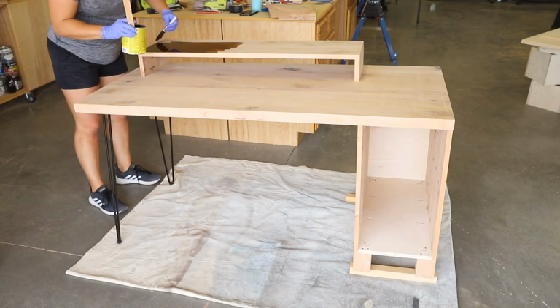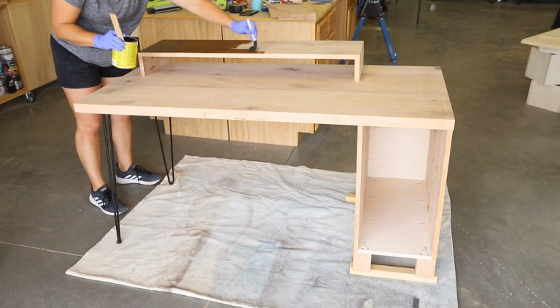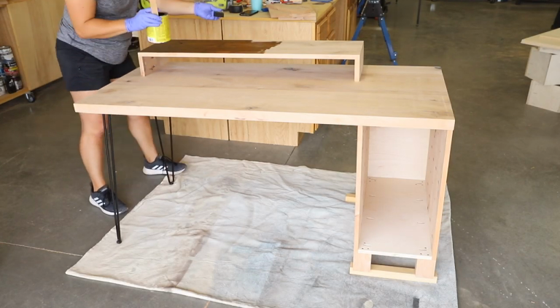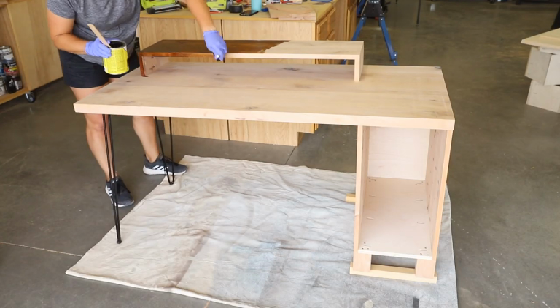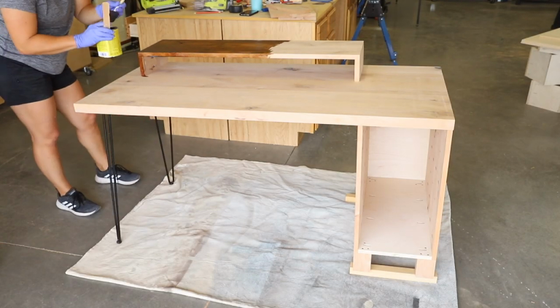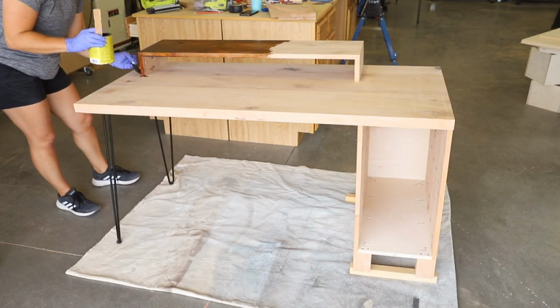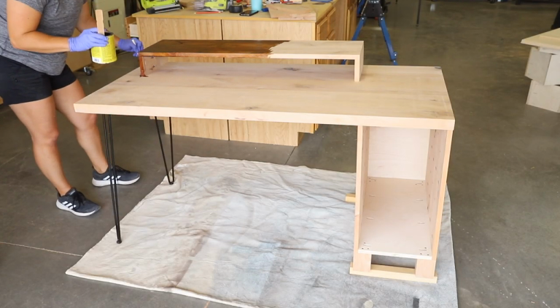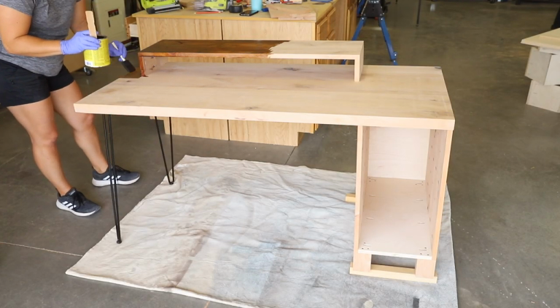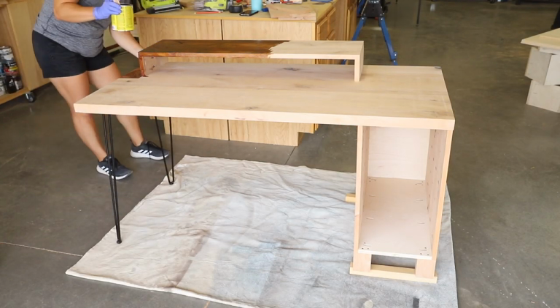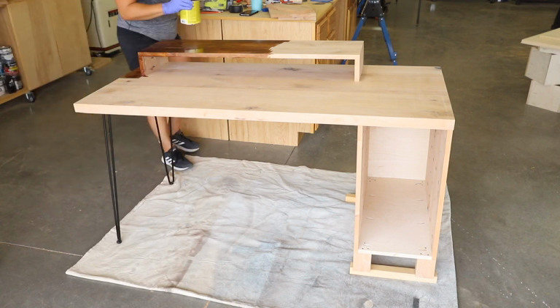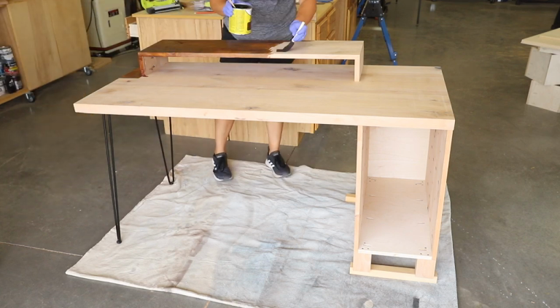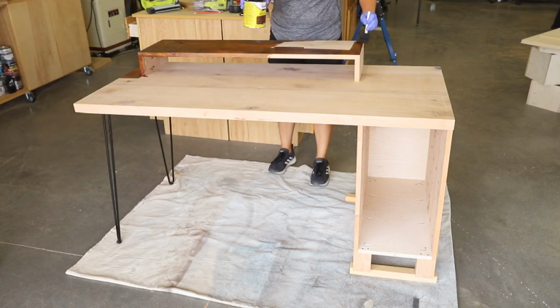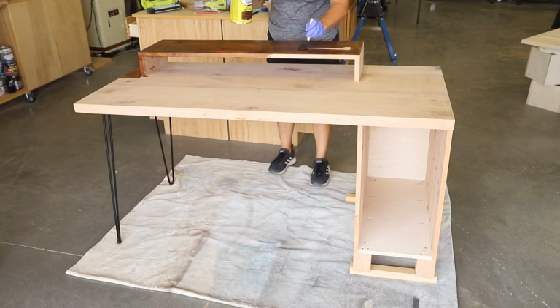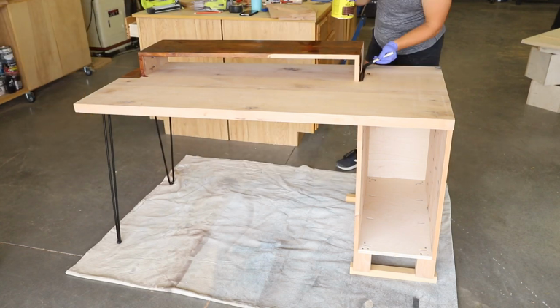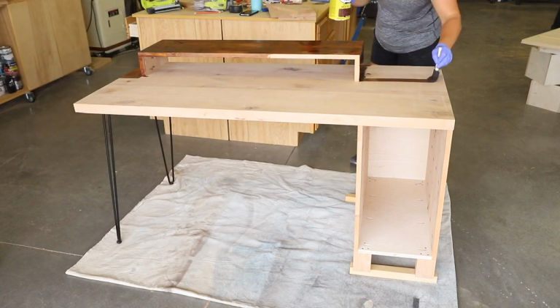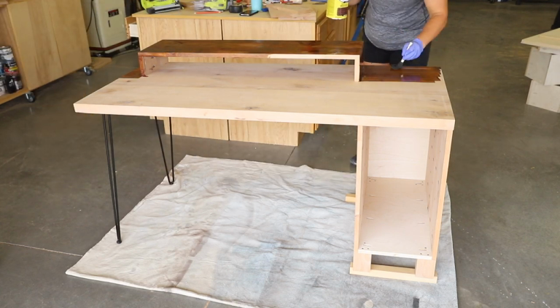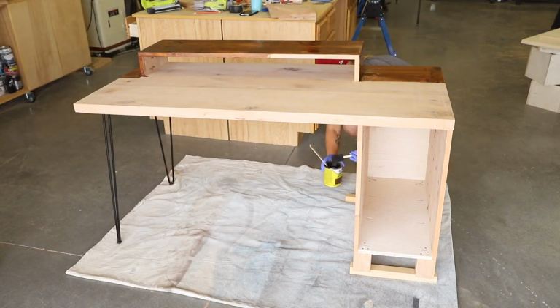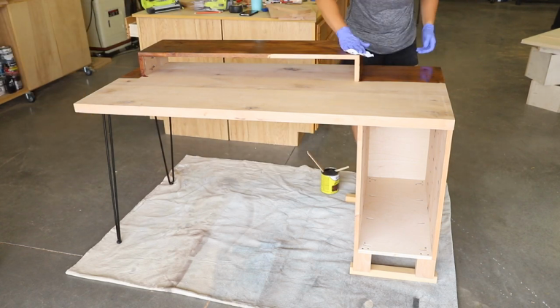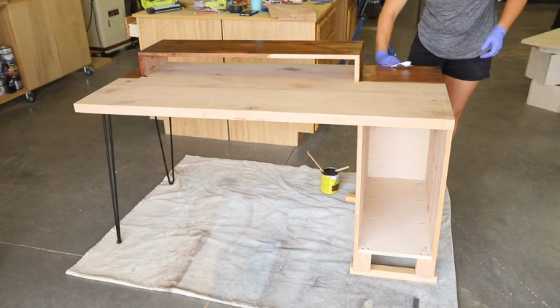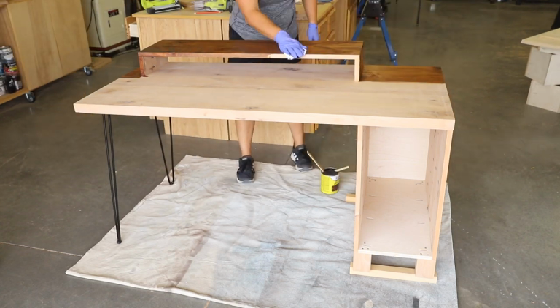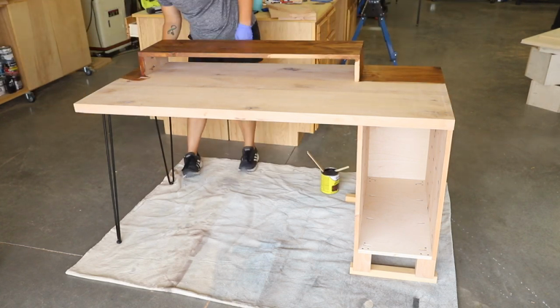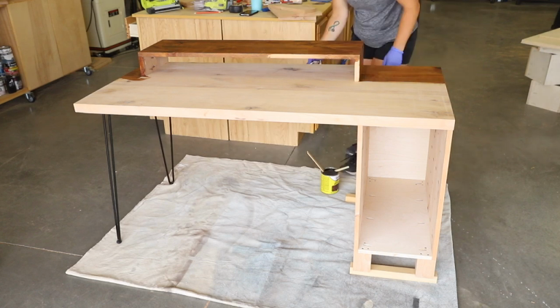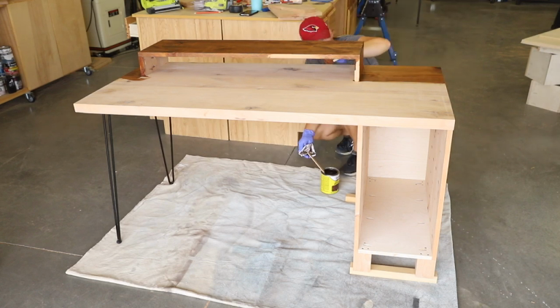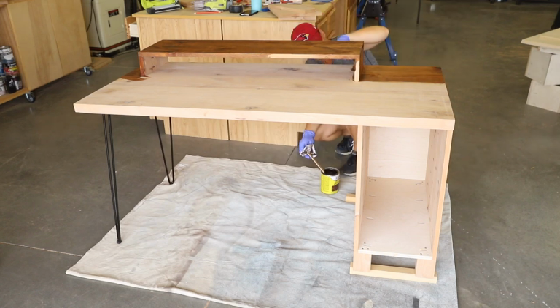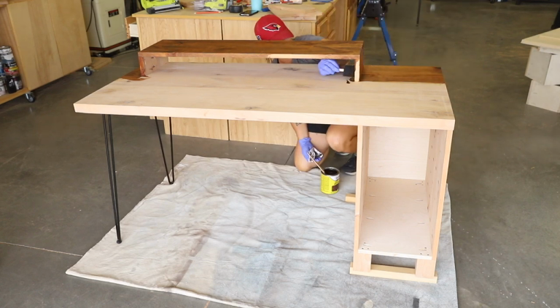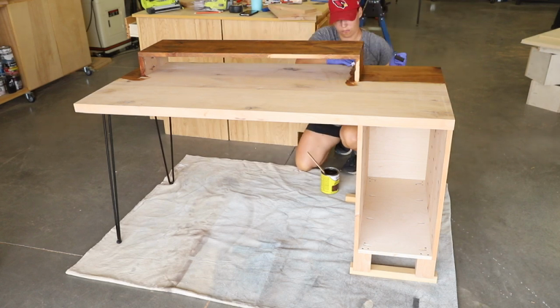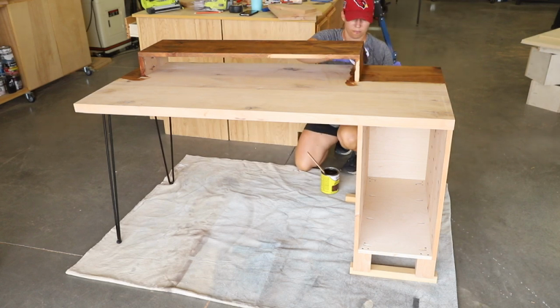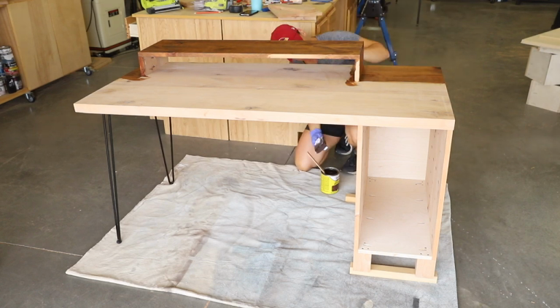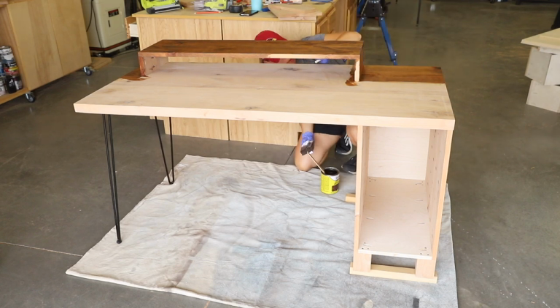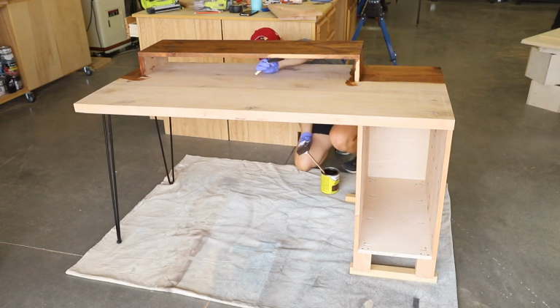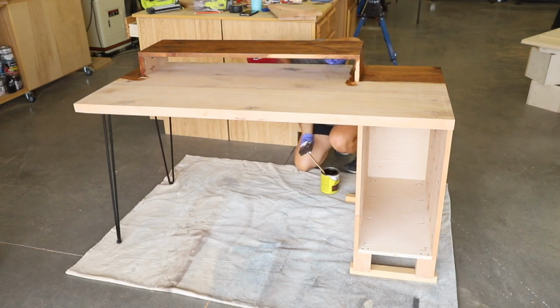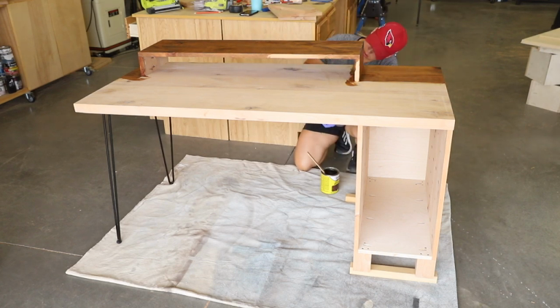For the stain, I used Provincial by Varathane, which matches the rest of the furniture in my son's room. Once the stain was dry, I followed it up with 4 coats of Wipe-on Poly, sanding in between with 220 grit sandpaper.